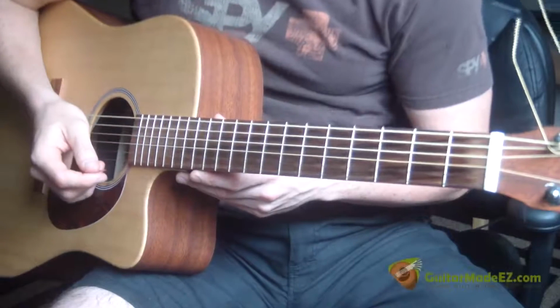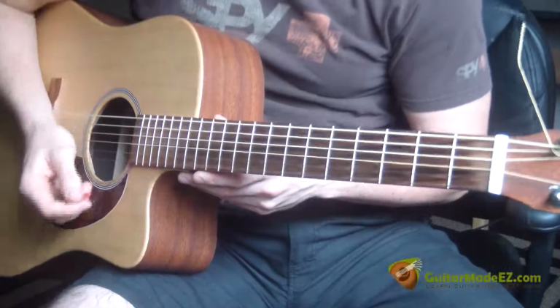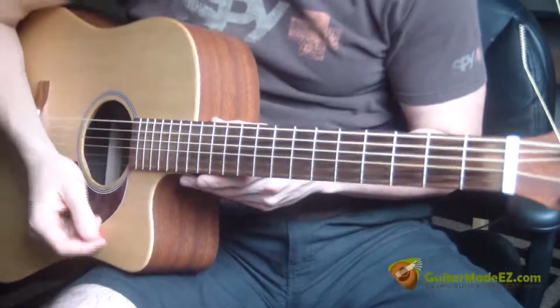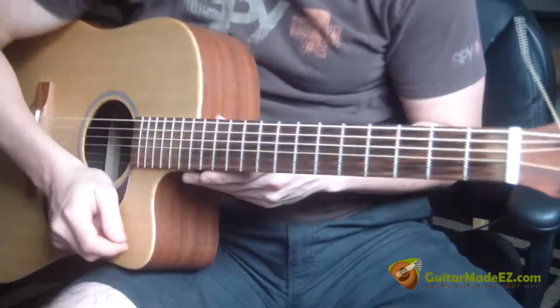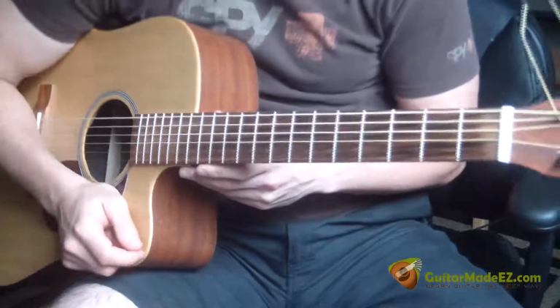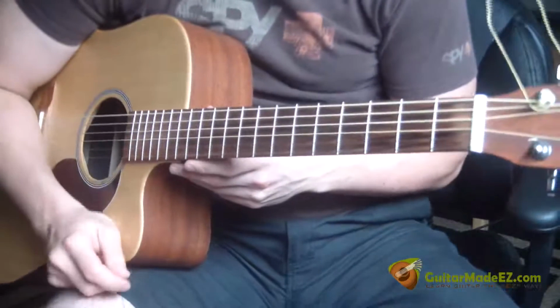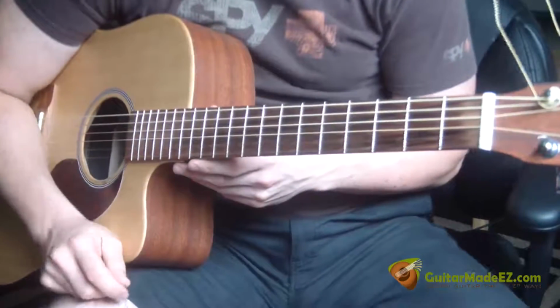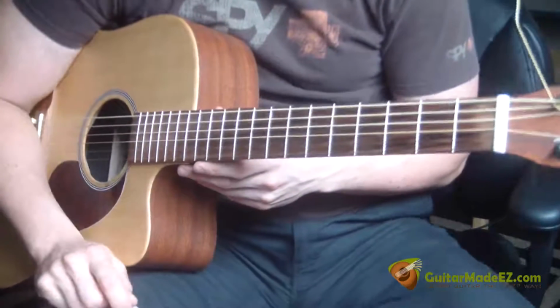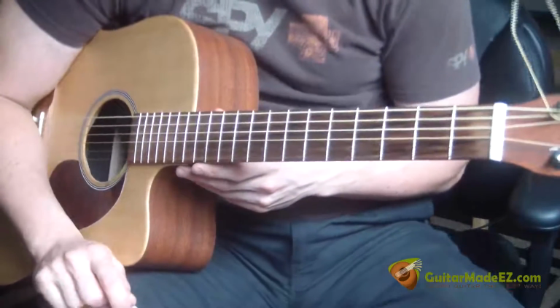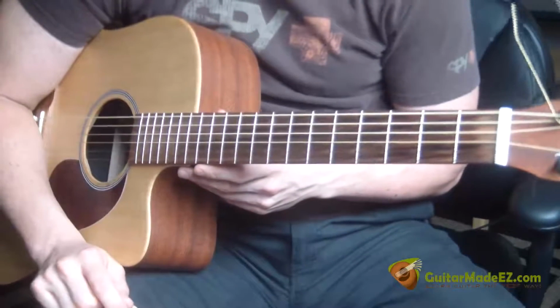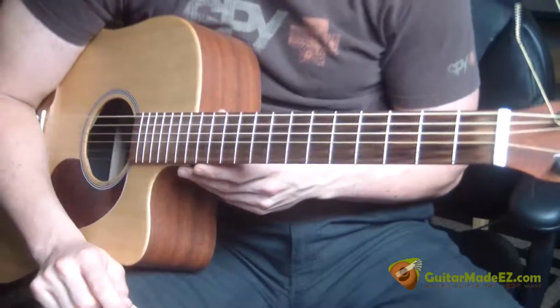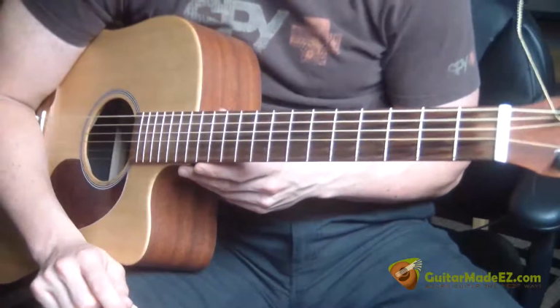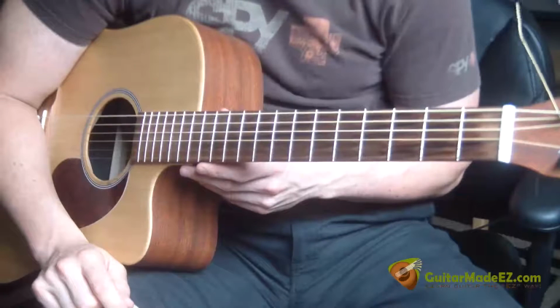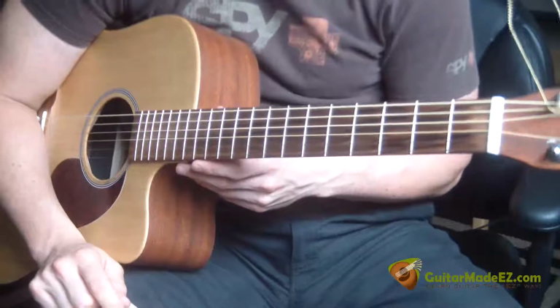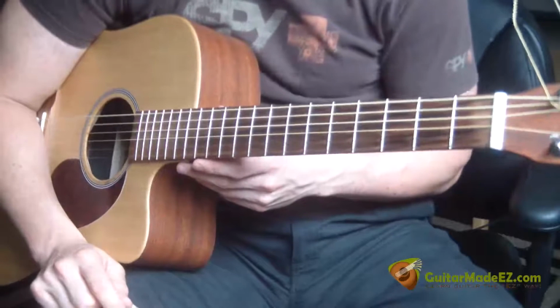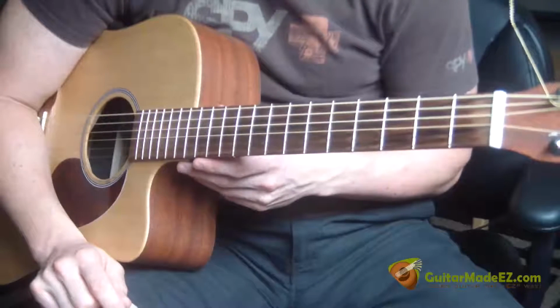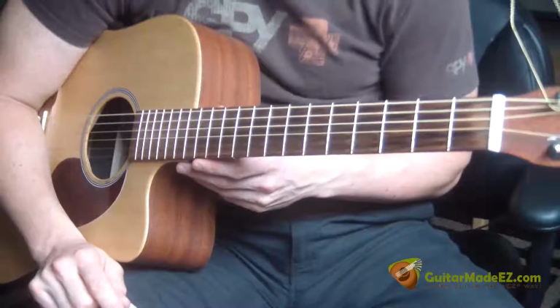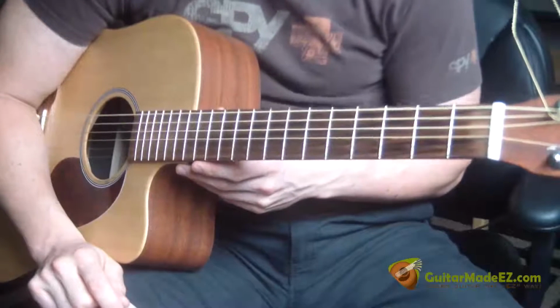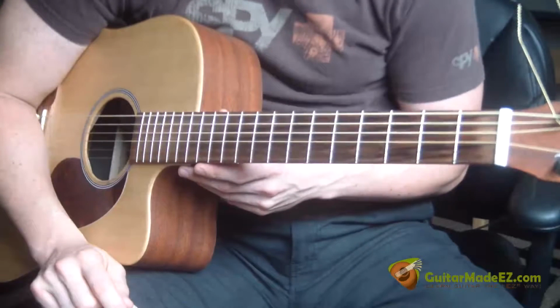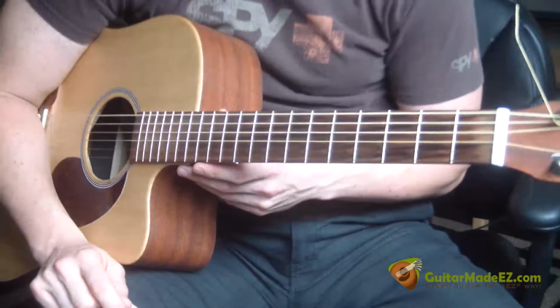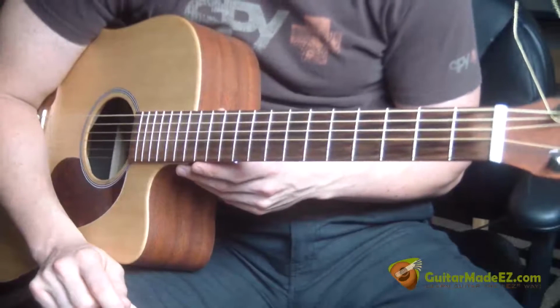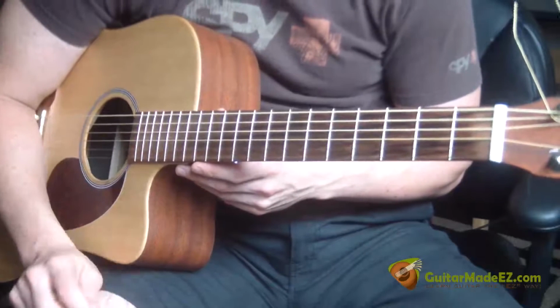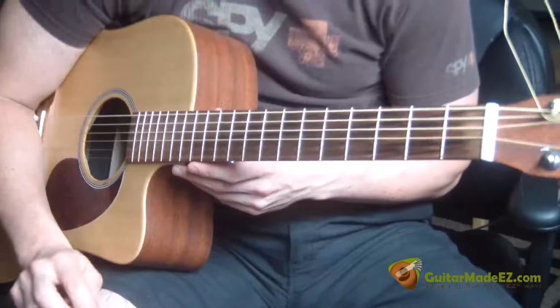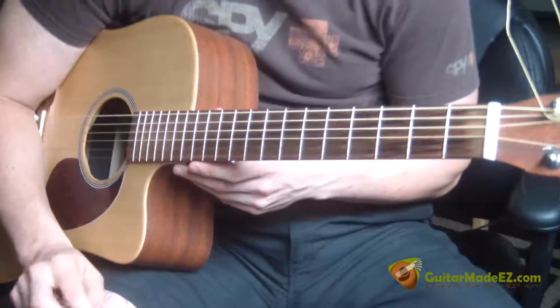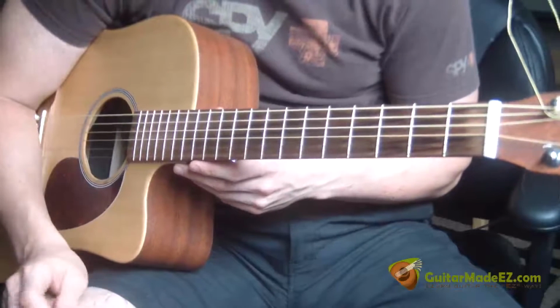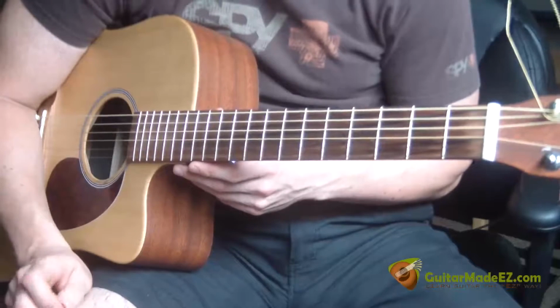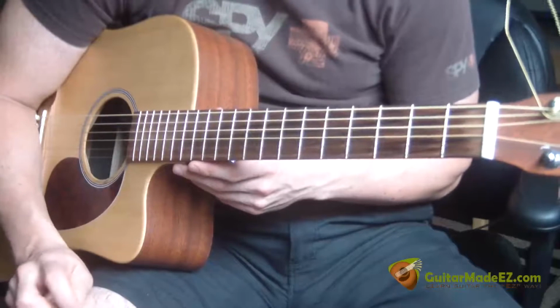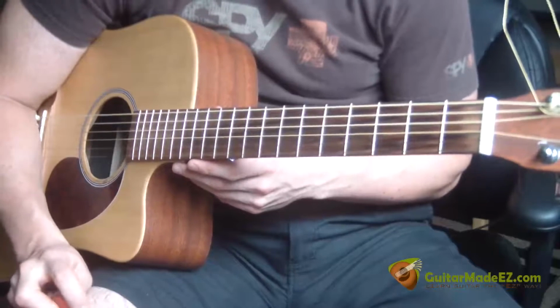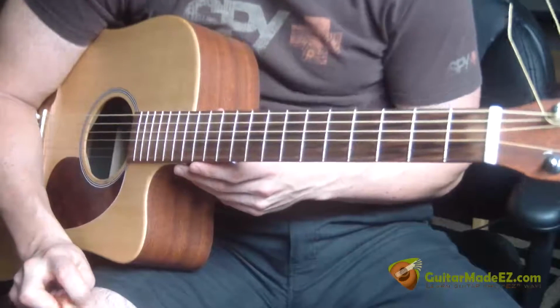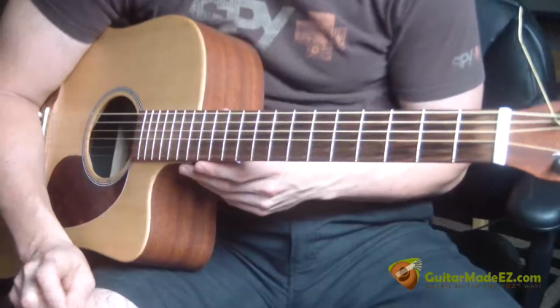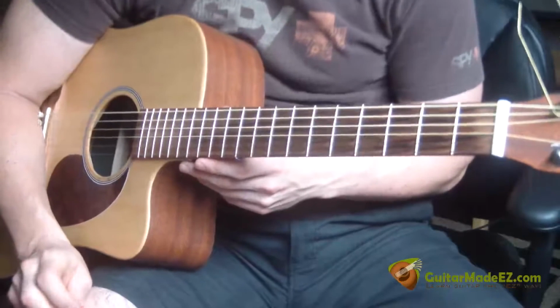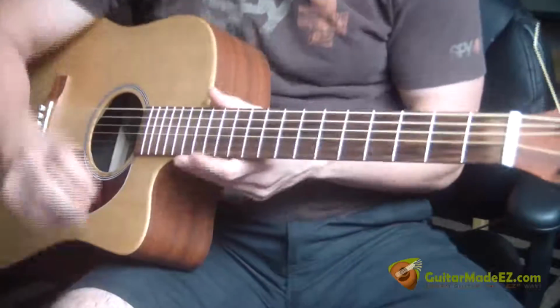This is the guitar lesson for Jimmy Fallon as Jim Morrison and The Doors playing Reading Rainbow. This is an awesome video. If you haven't seen it already and you like Jimmy Fallon, go check it out. And this is how you play the song.